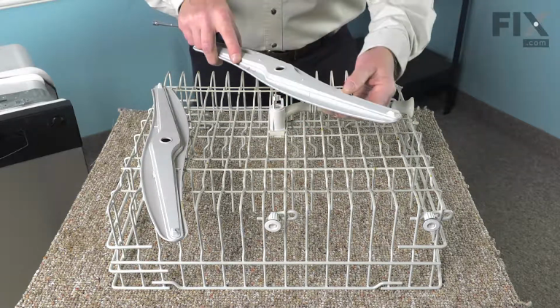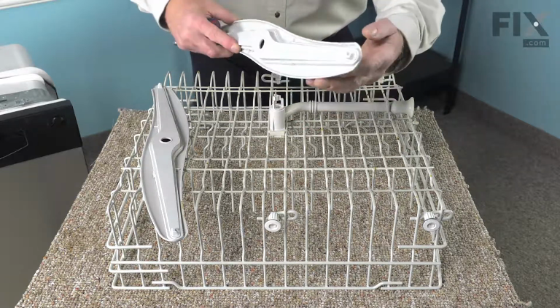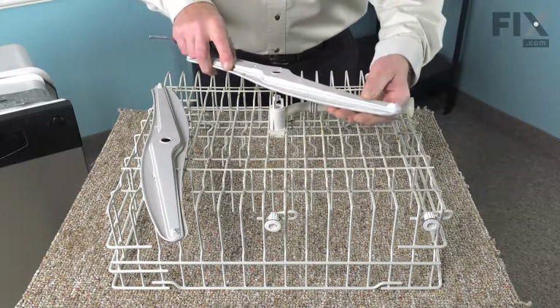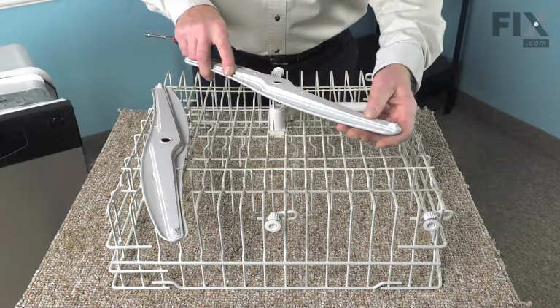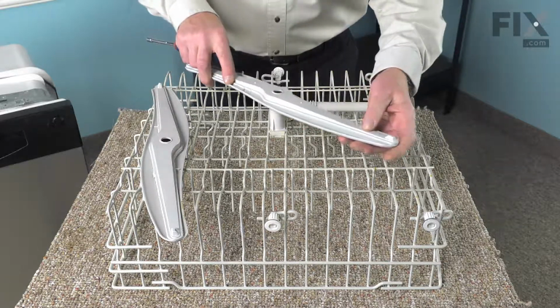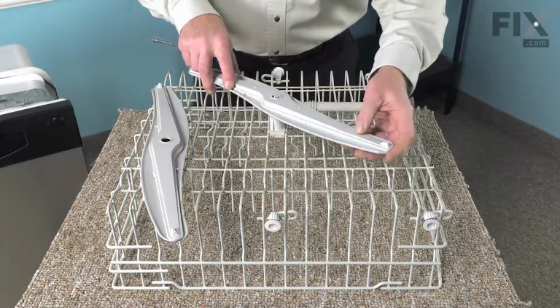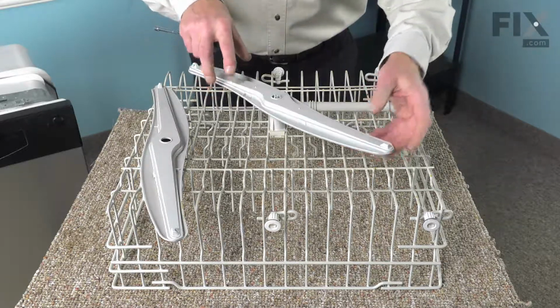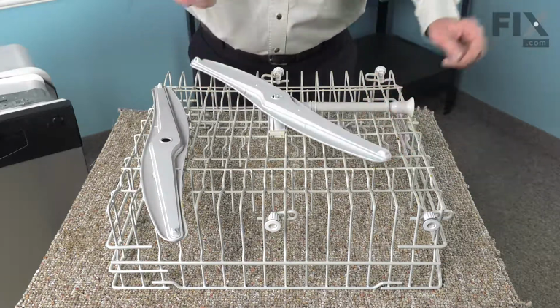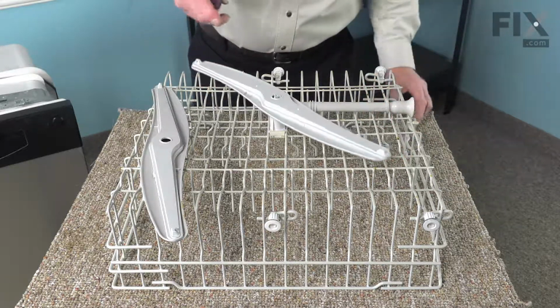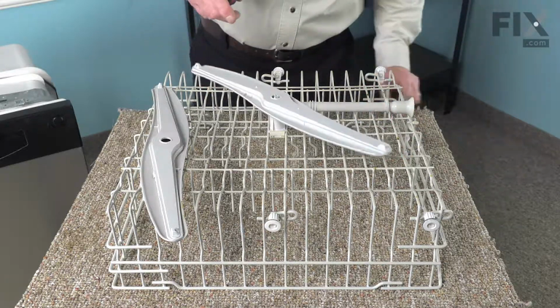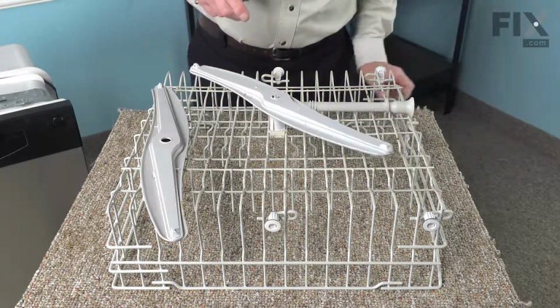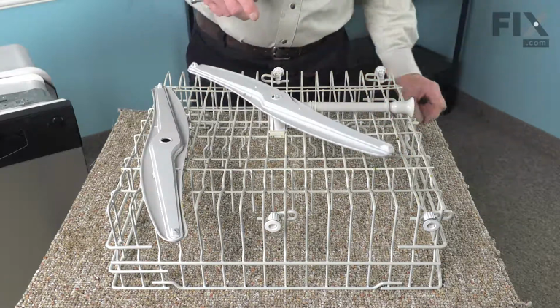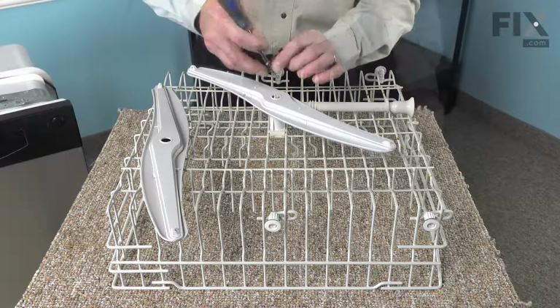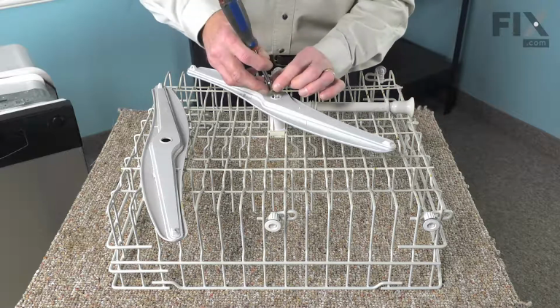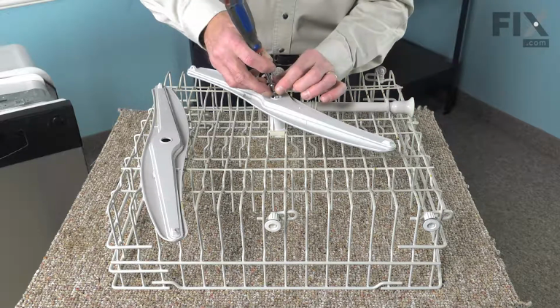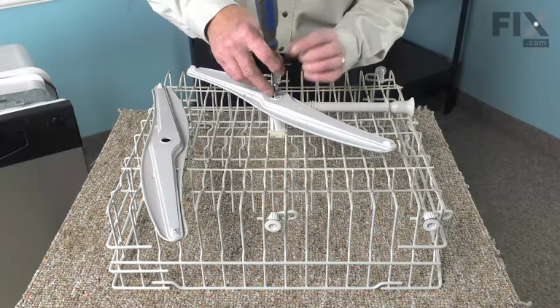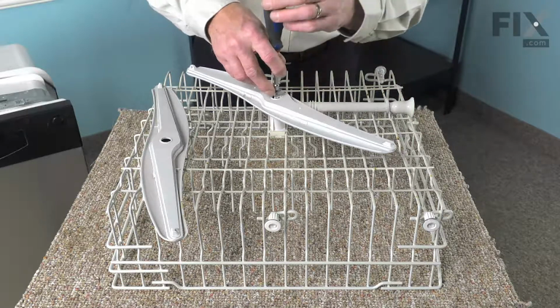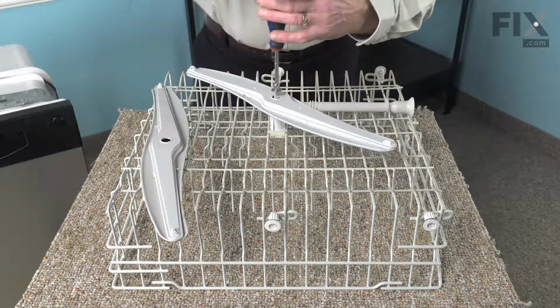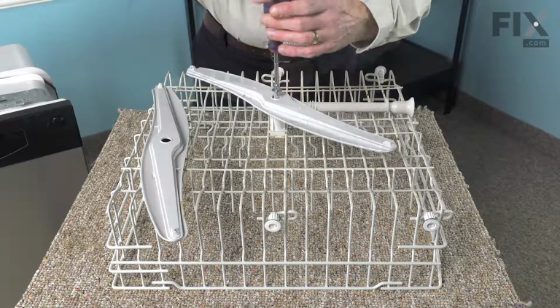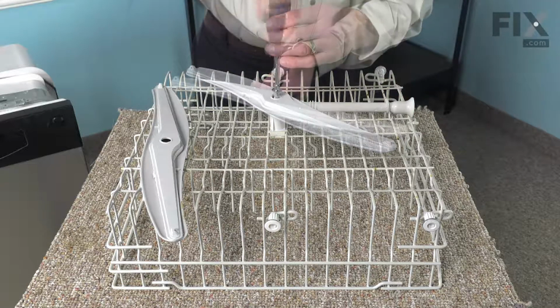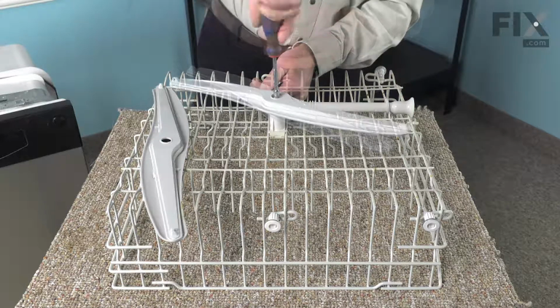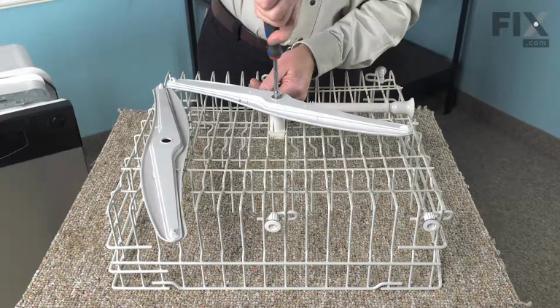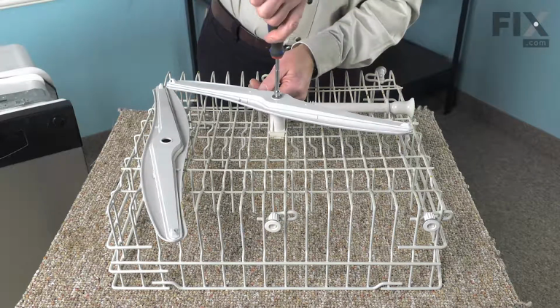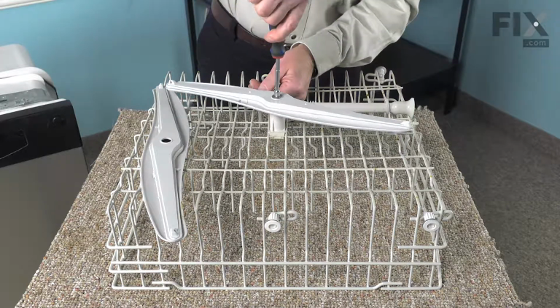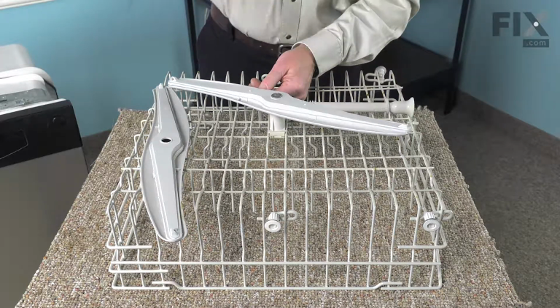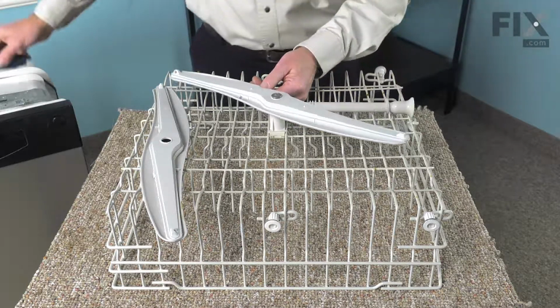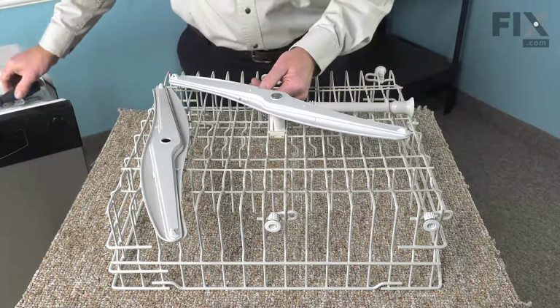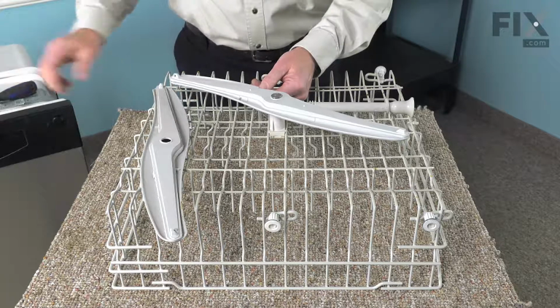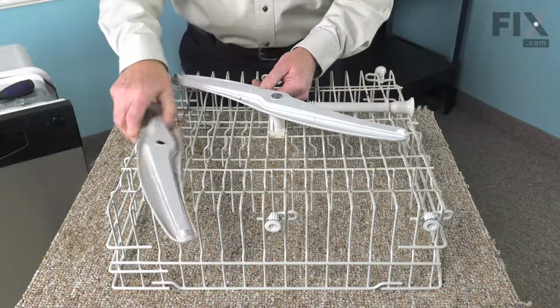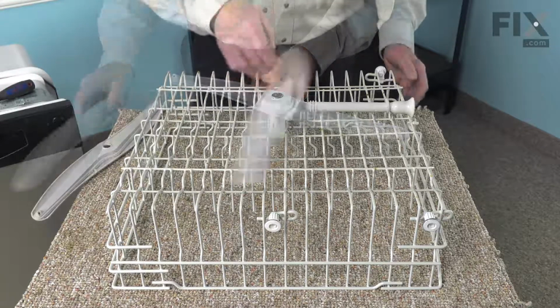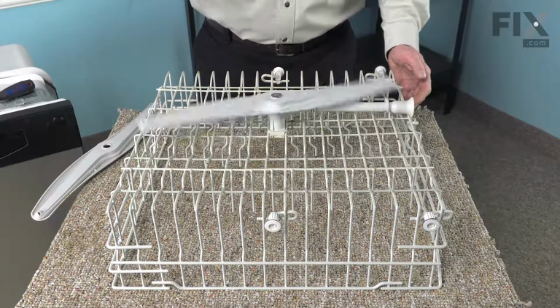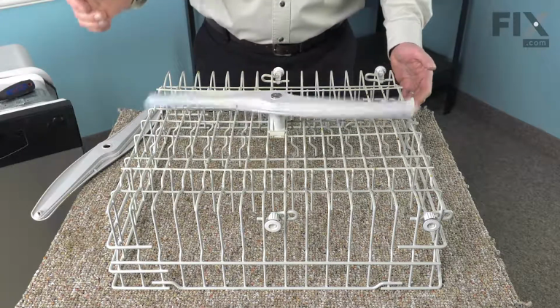Simply set the new spray arm onto that bearing and then reinstall the screw. Make sure it turns freely.